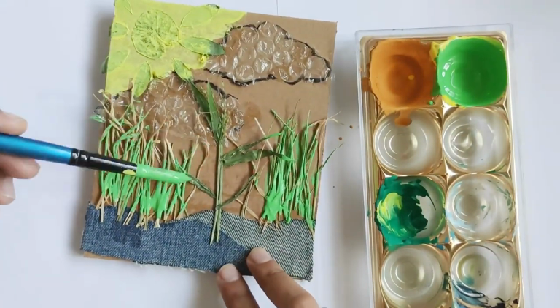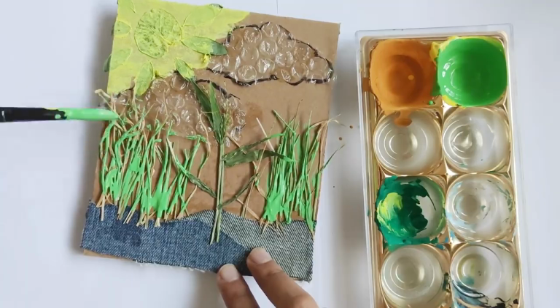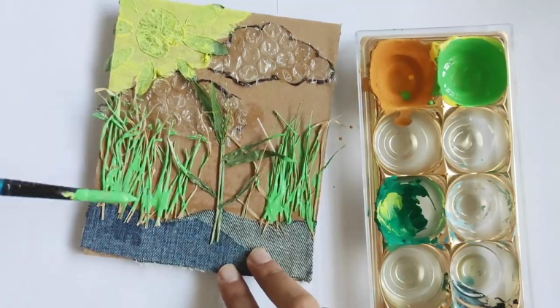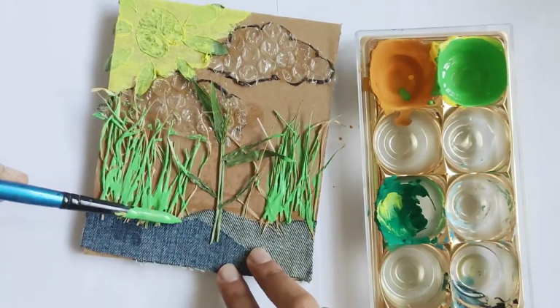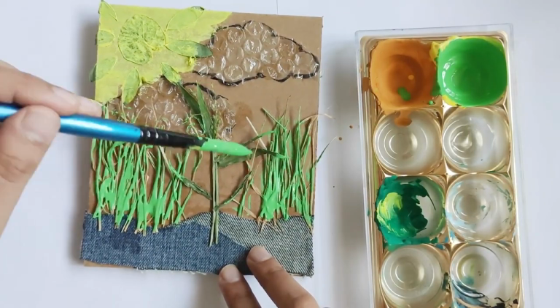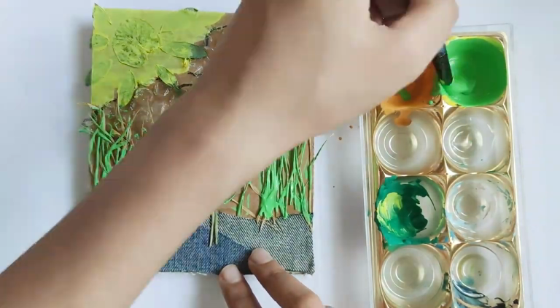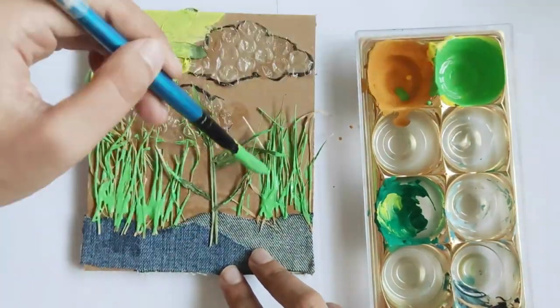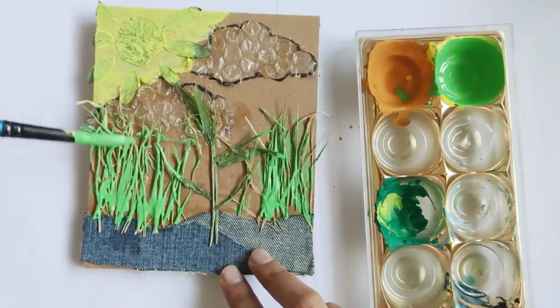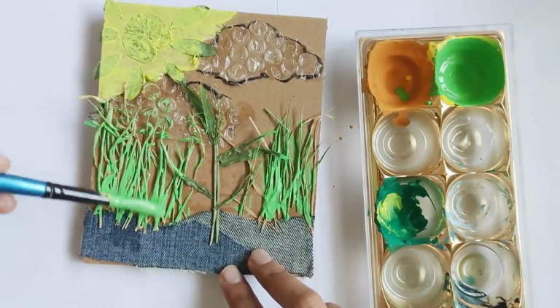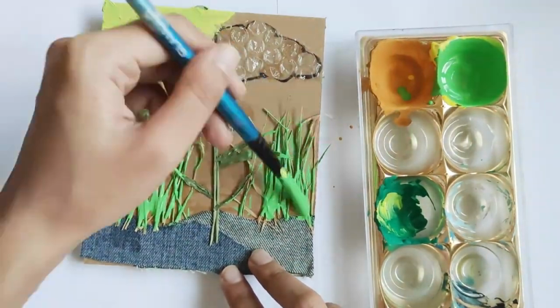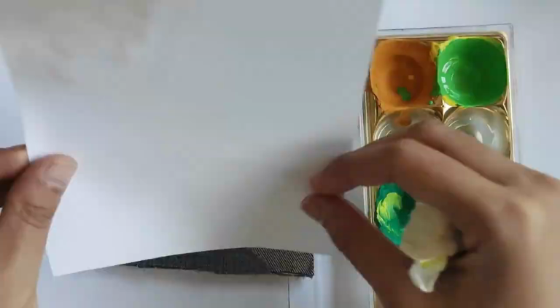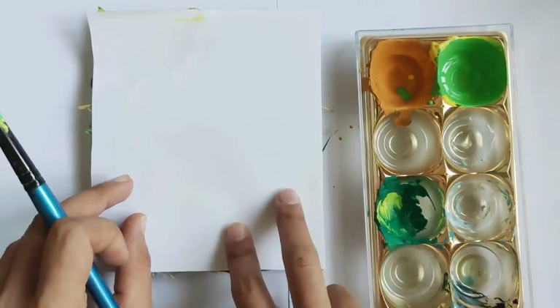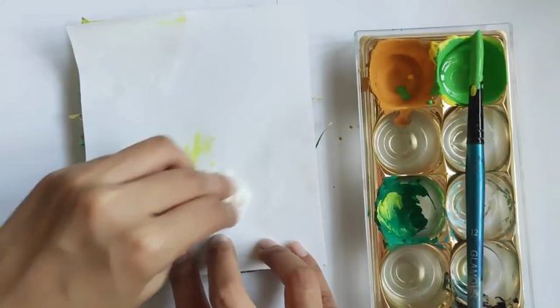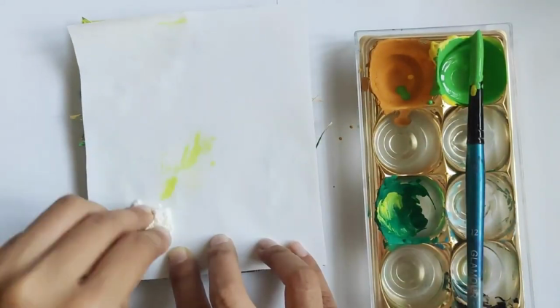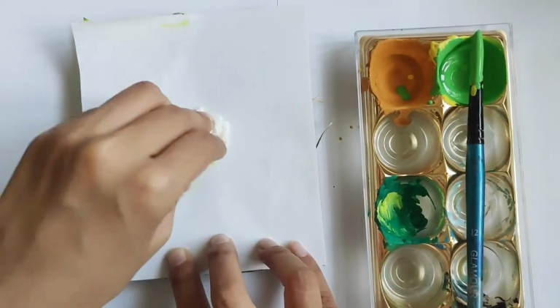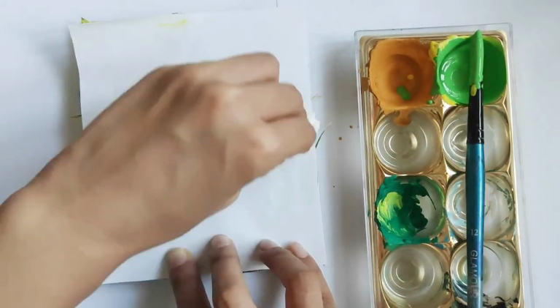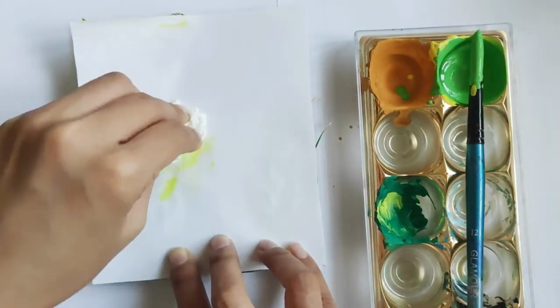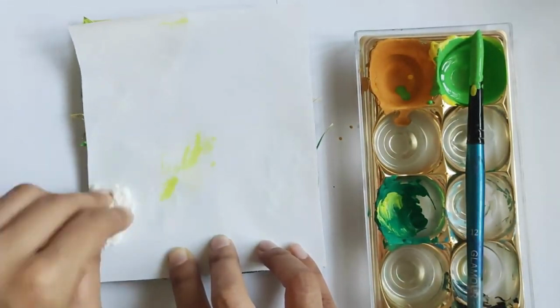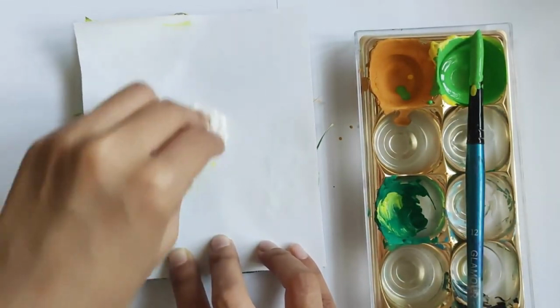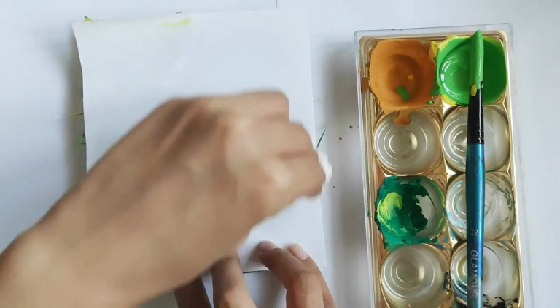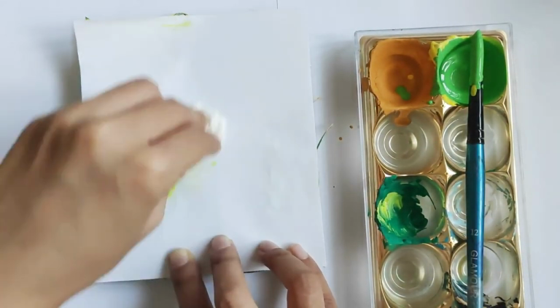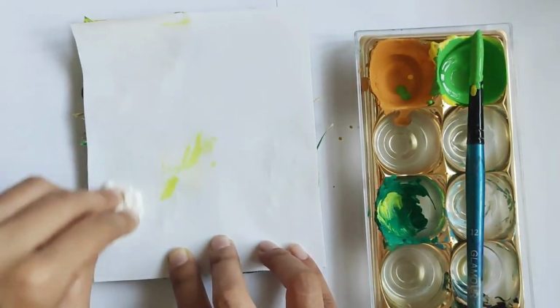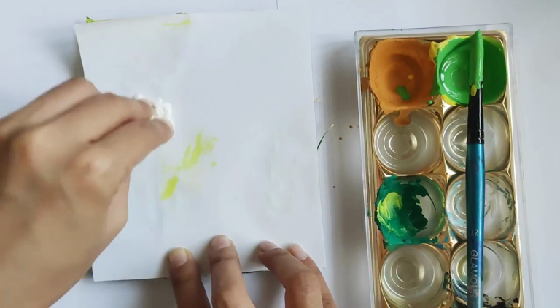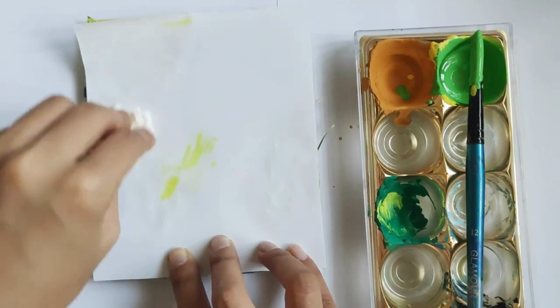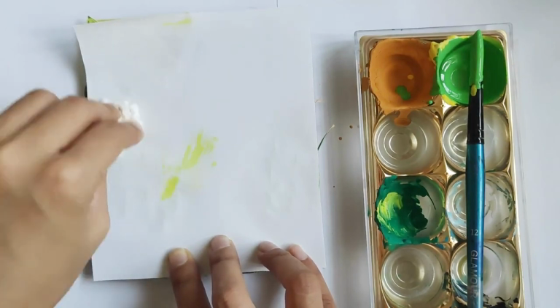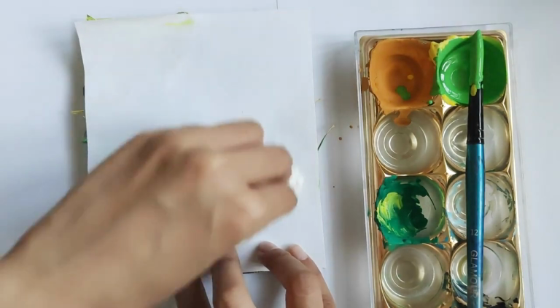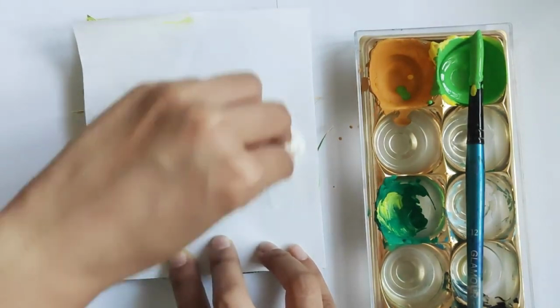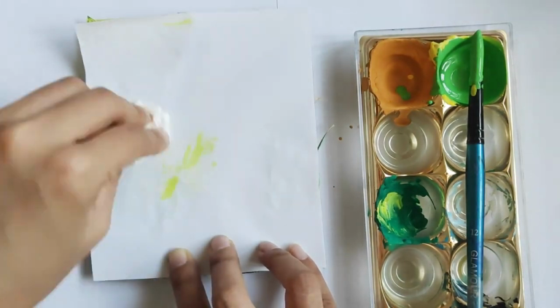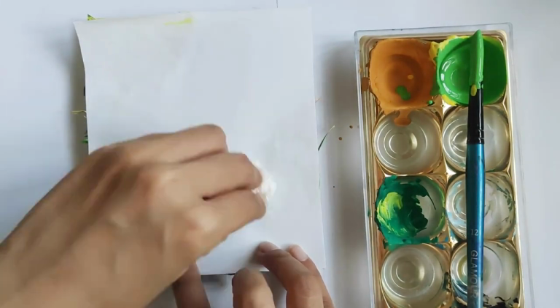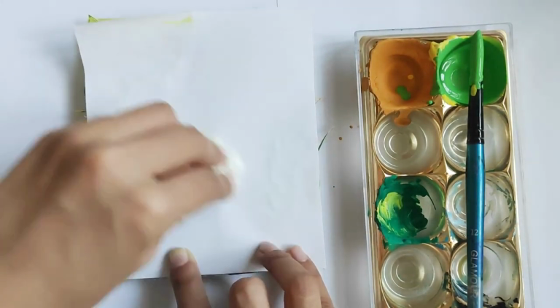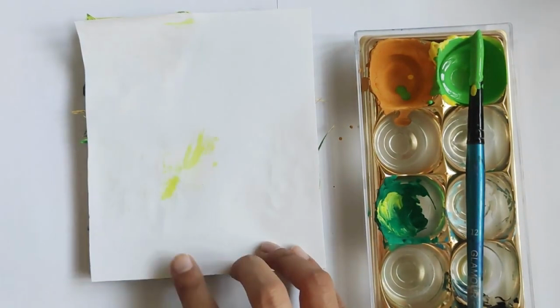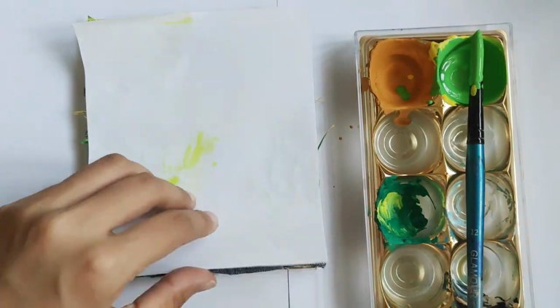When you don't get it right the first time, don't worry! You can print again with the same collagraph until you are happy with your print.